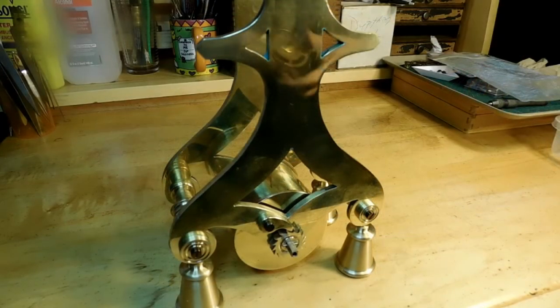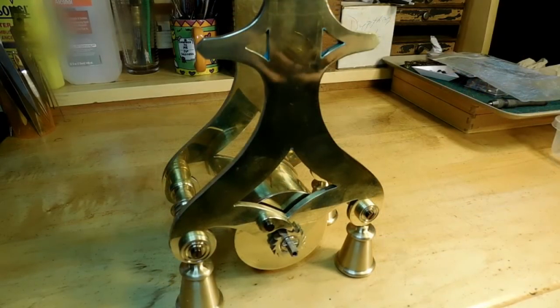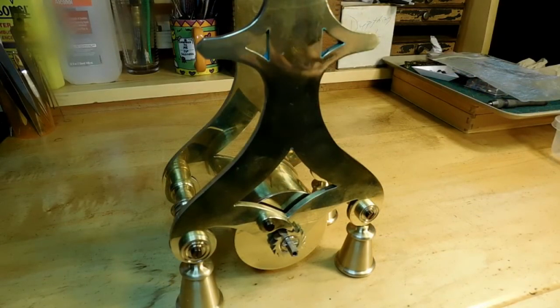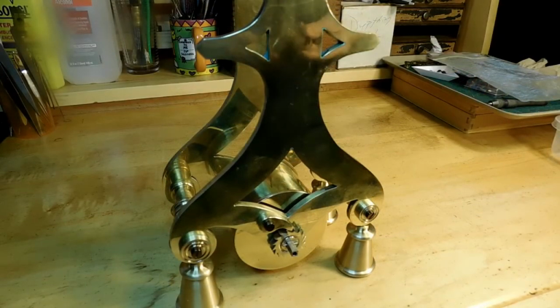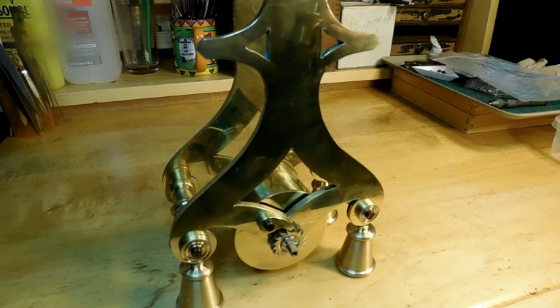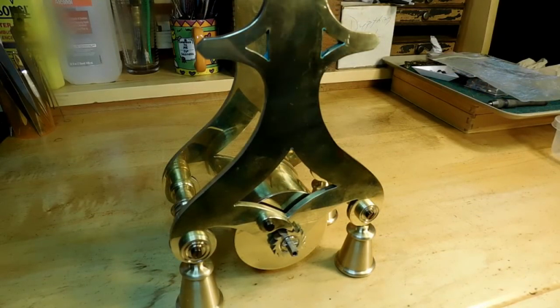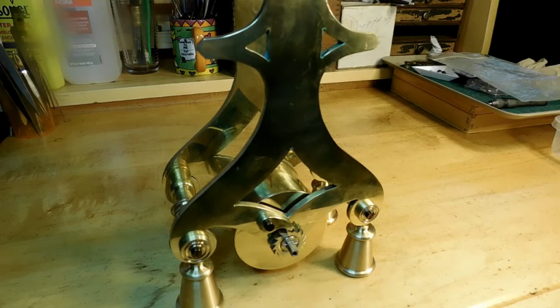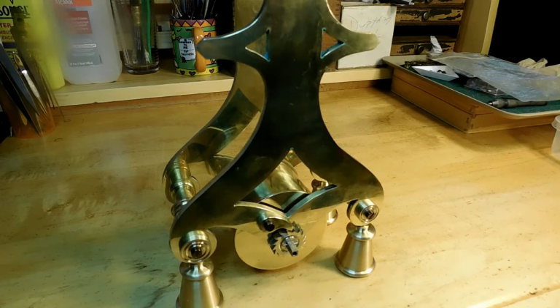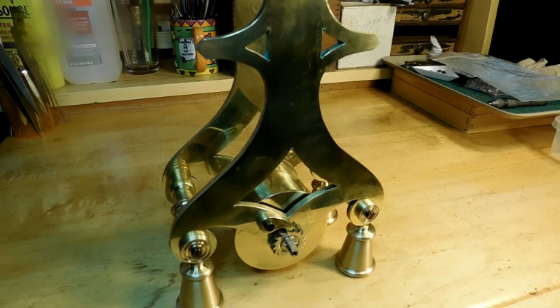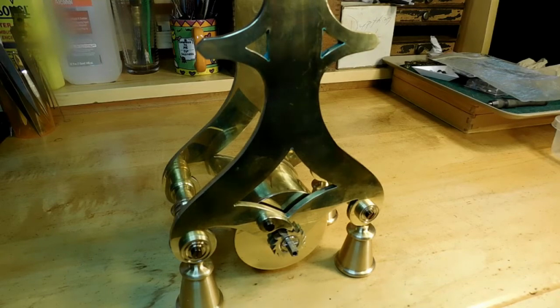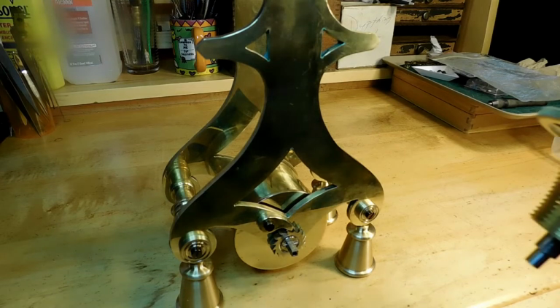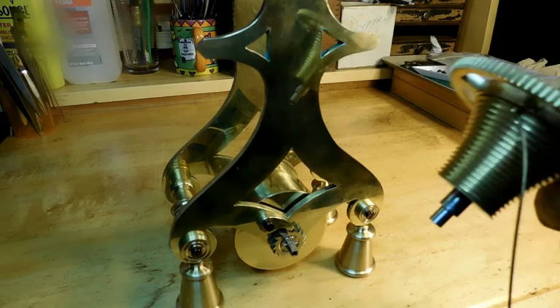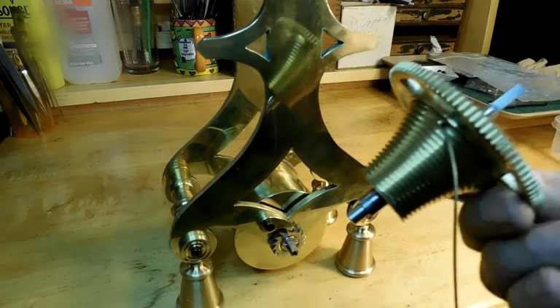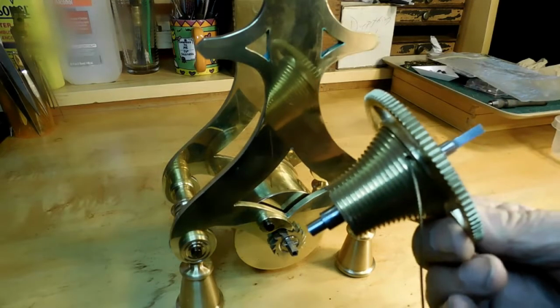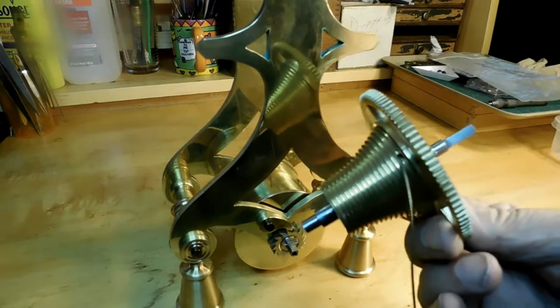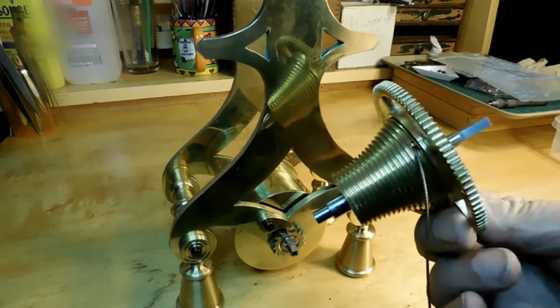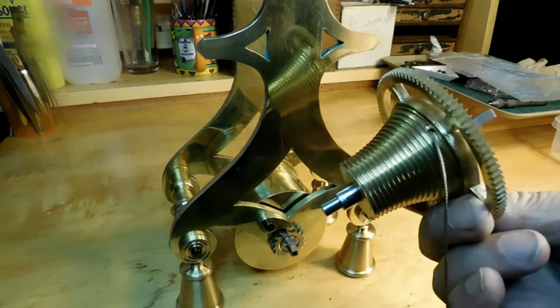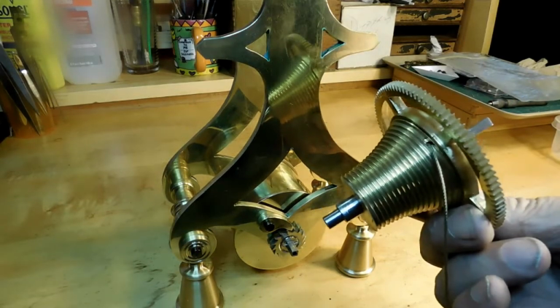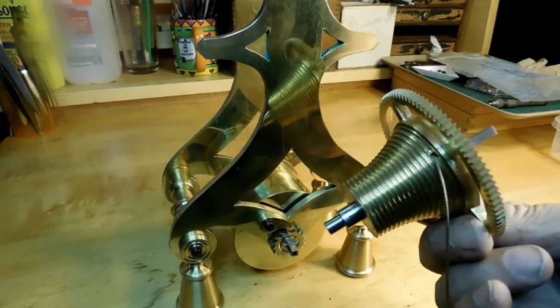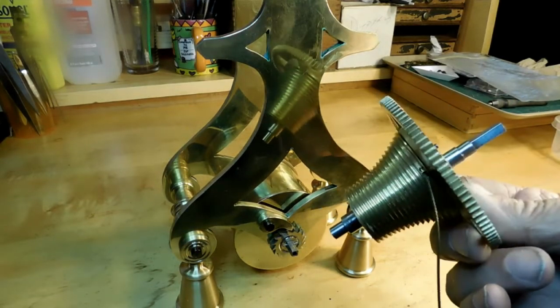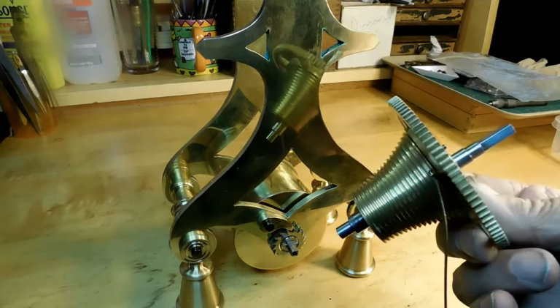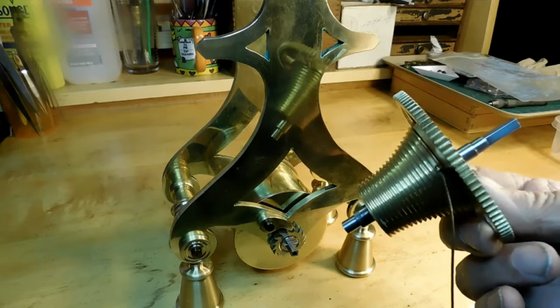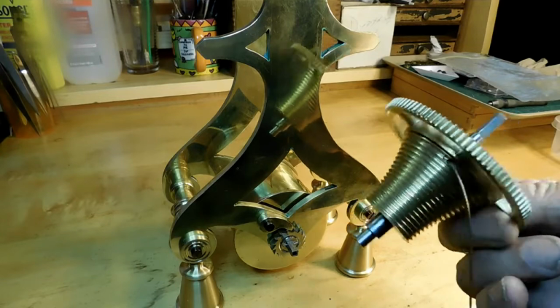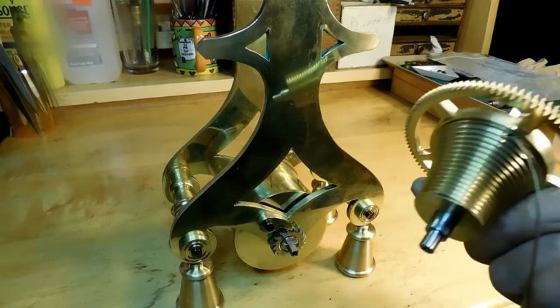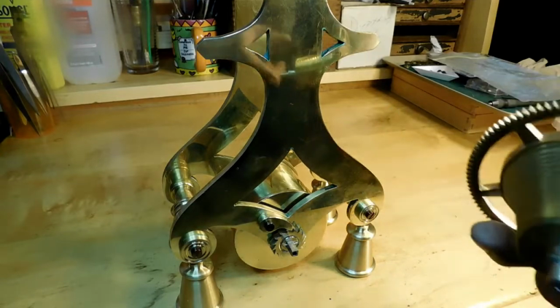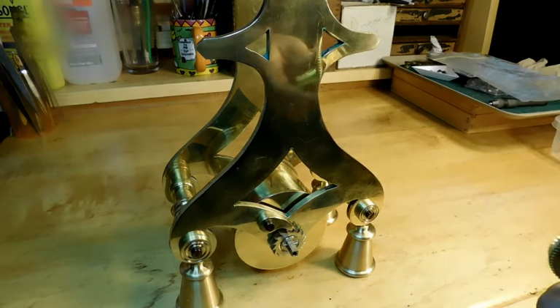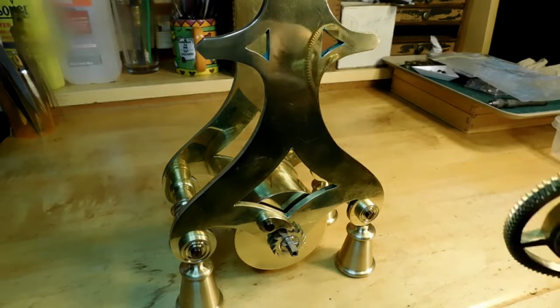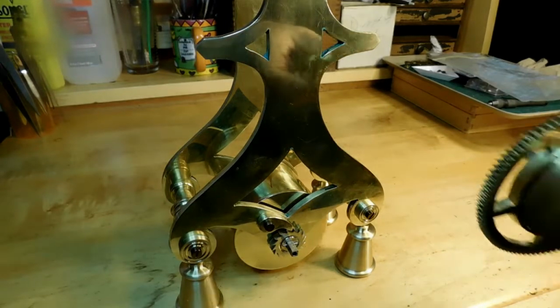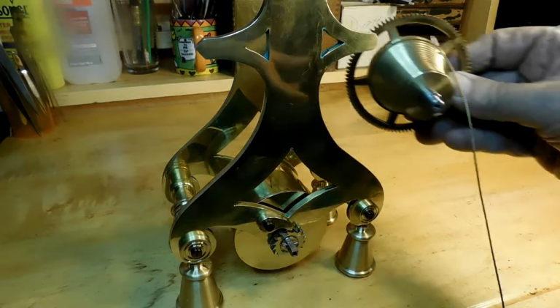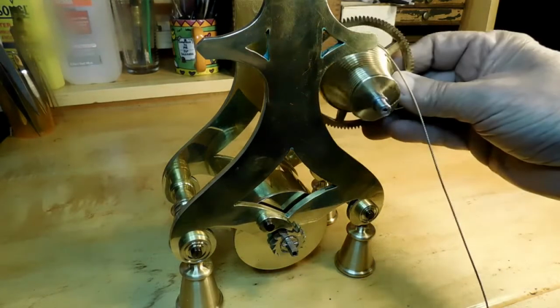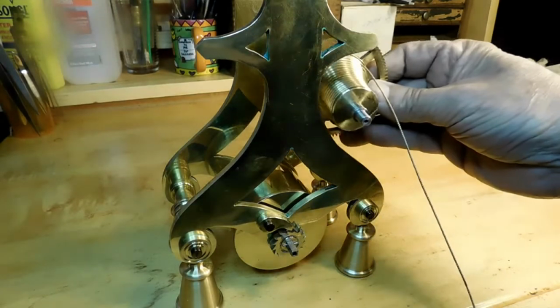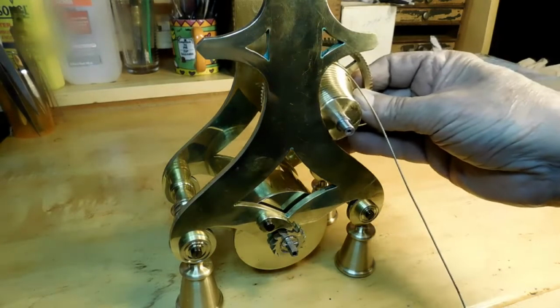Well, that about finishes up everything I planned for this video. Next one we're going to be working on the fusee and we'll install it into the plates.